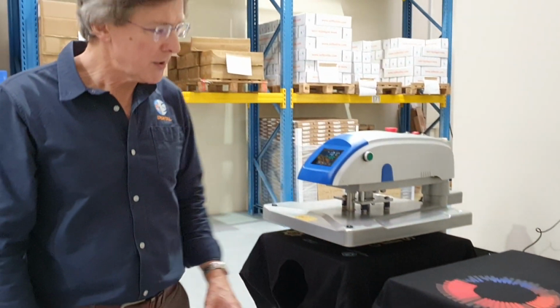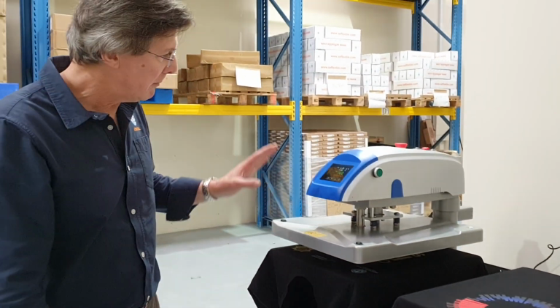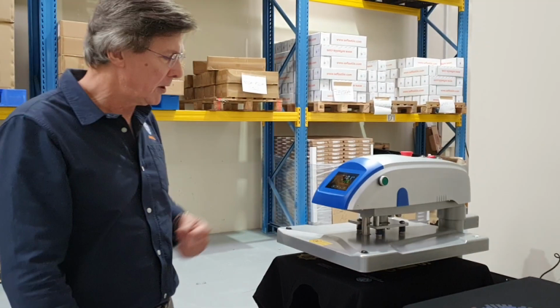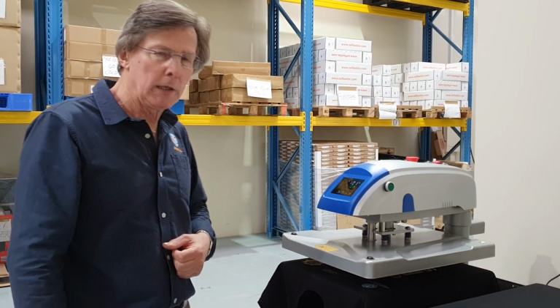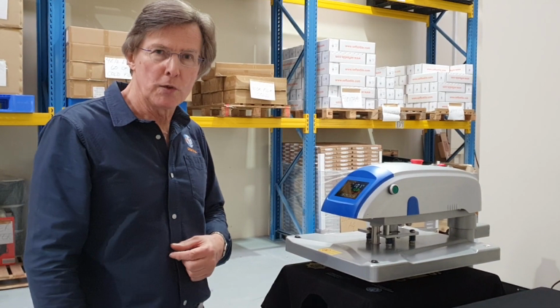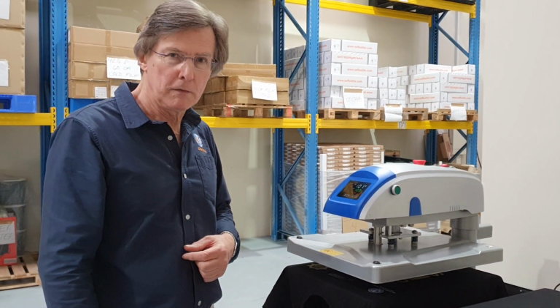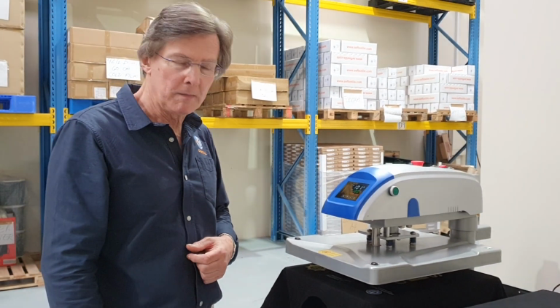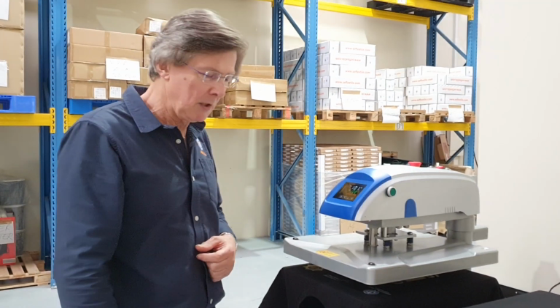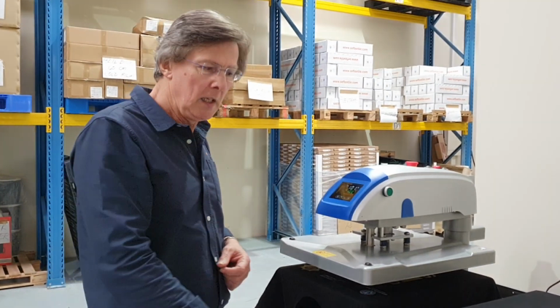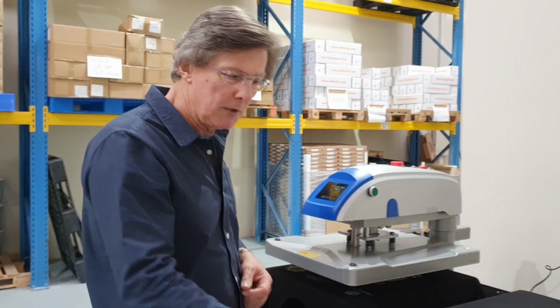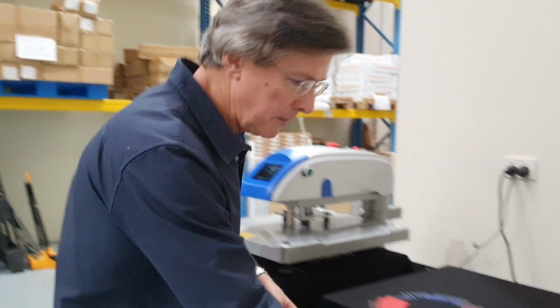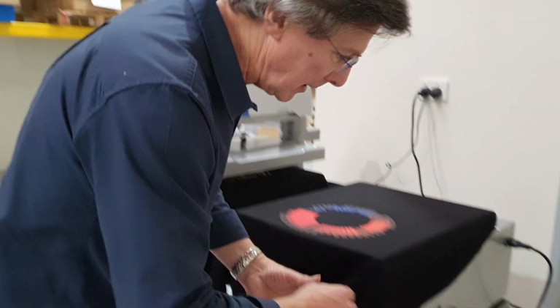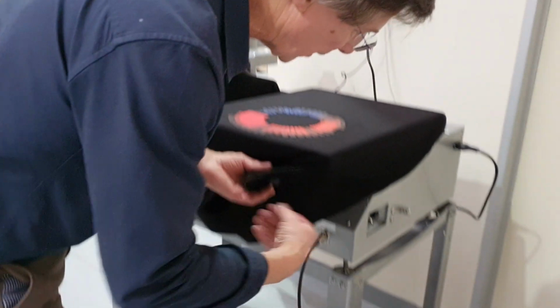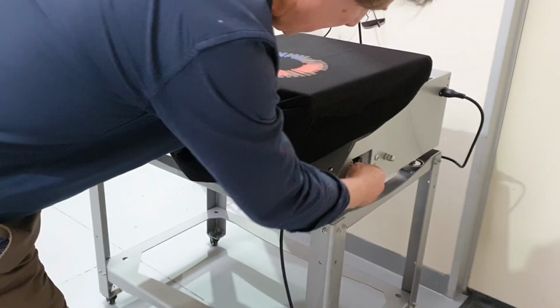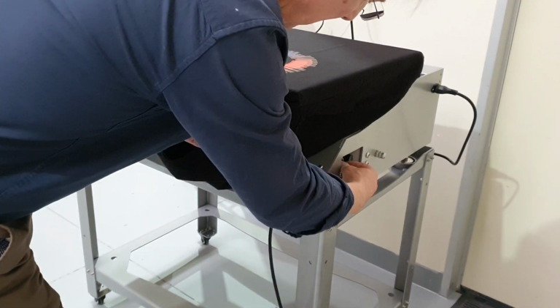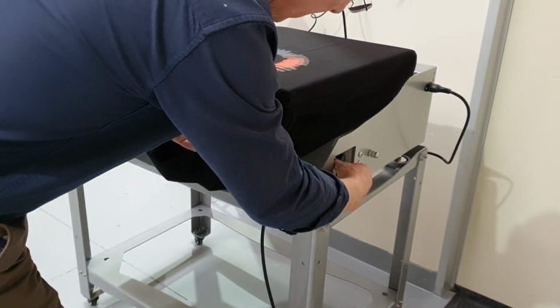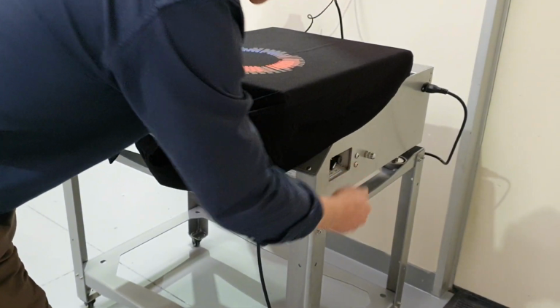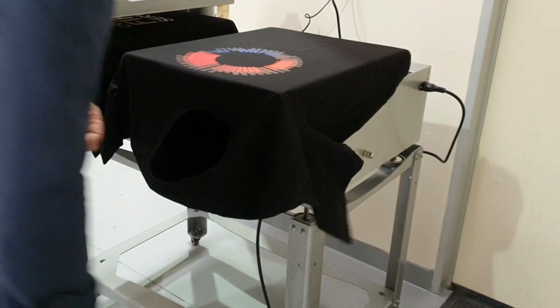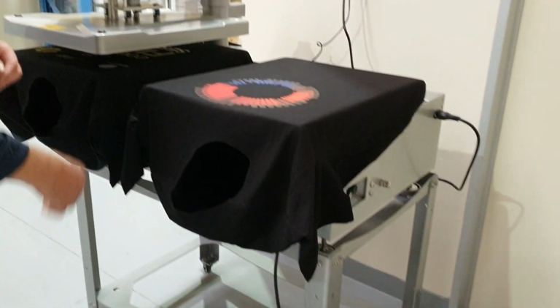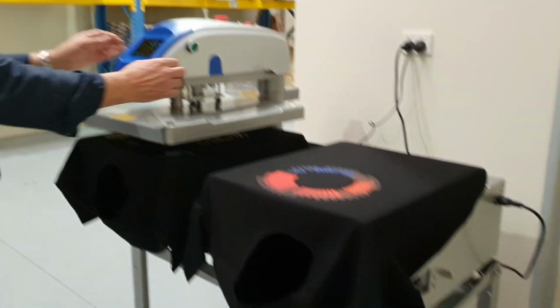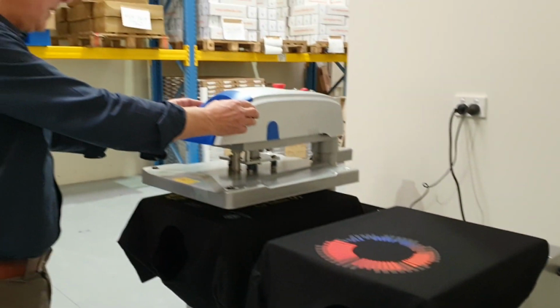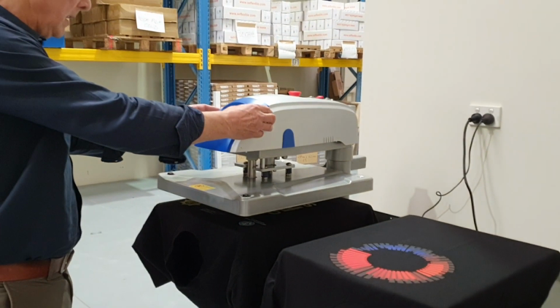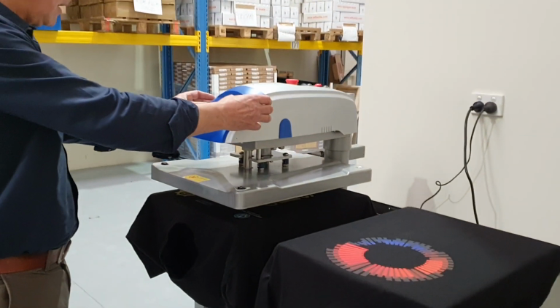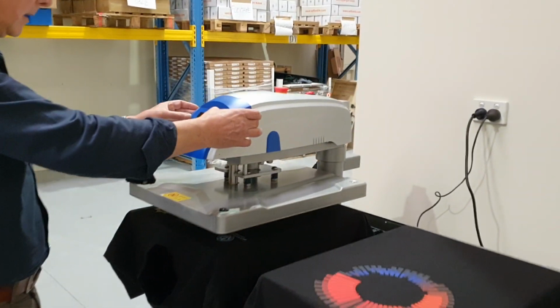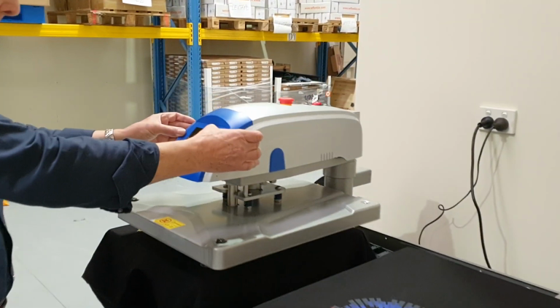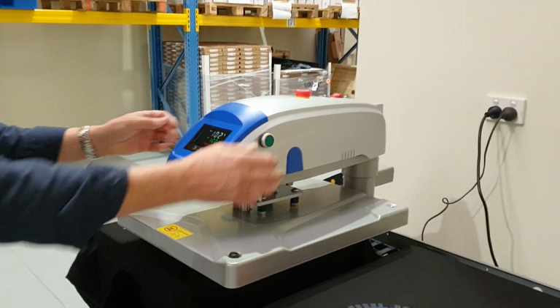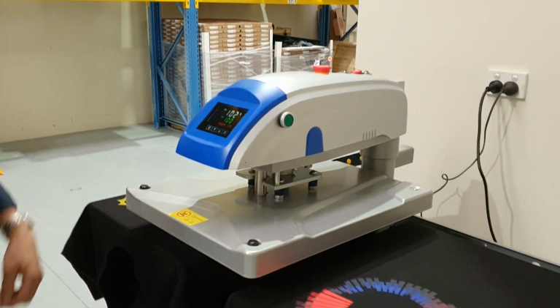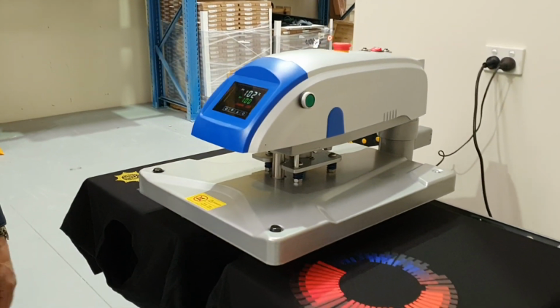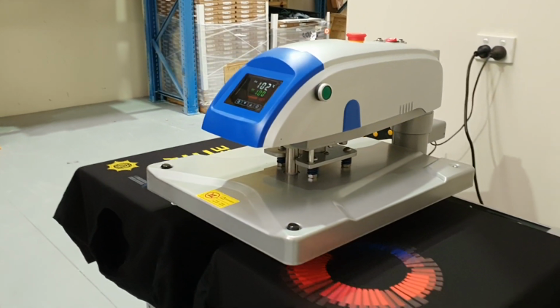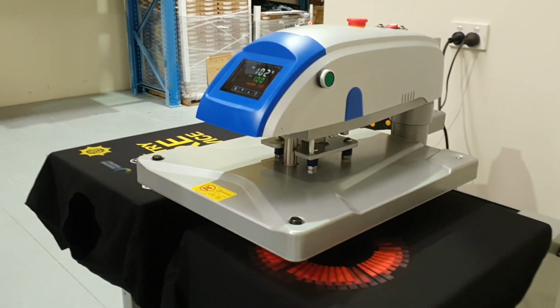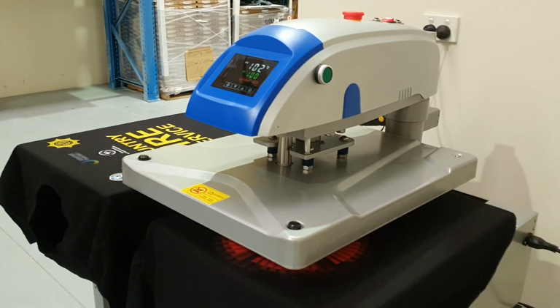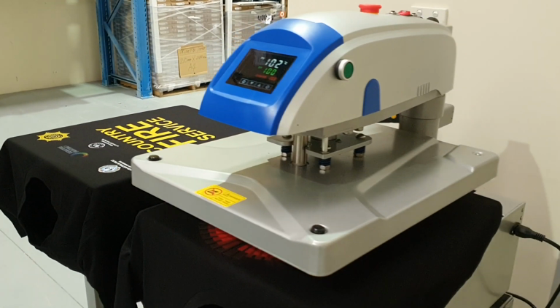The second mode I'm going to show you is fully automatic mode. We just flick a little switch under here, put it into automatic mode, and then in this mode the press will operate fully automatically.